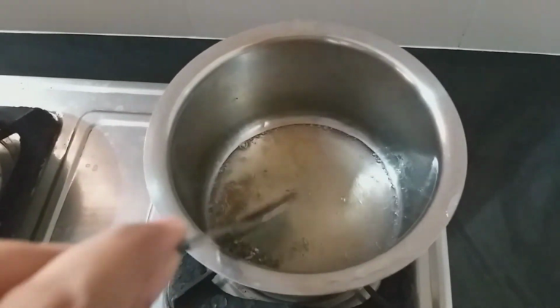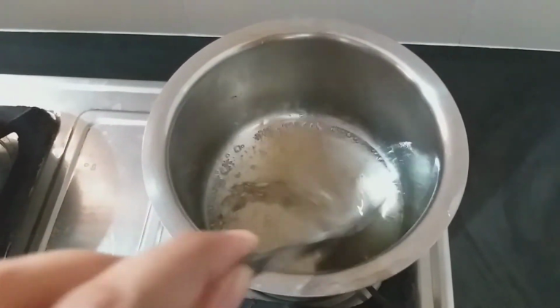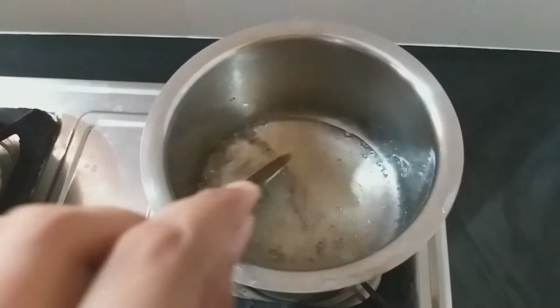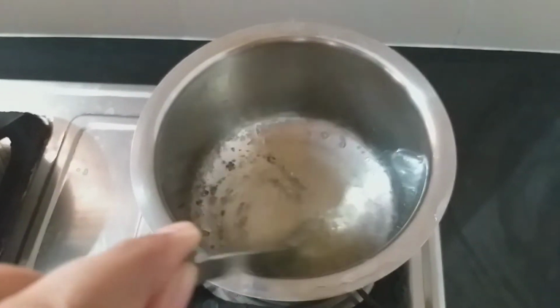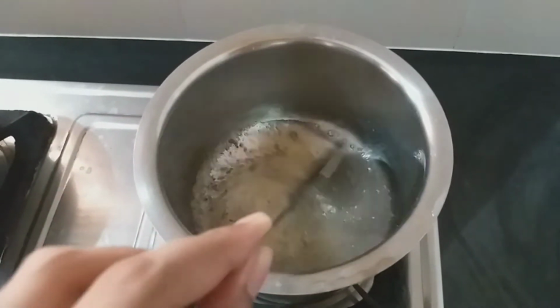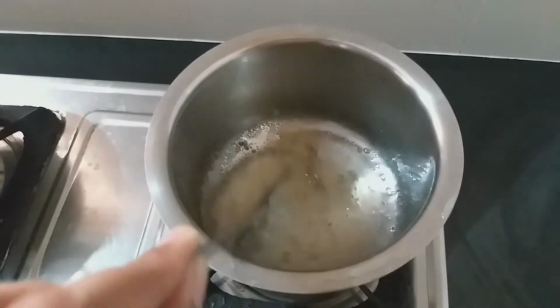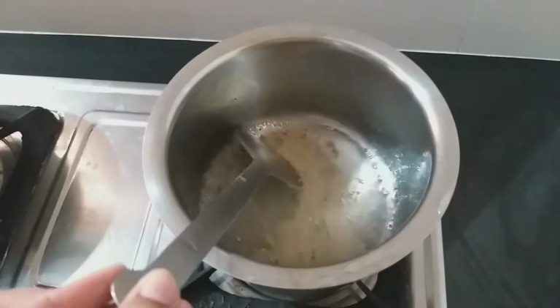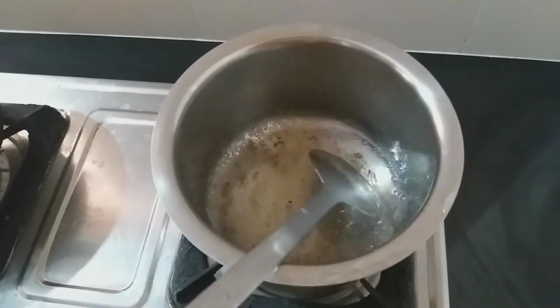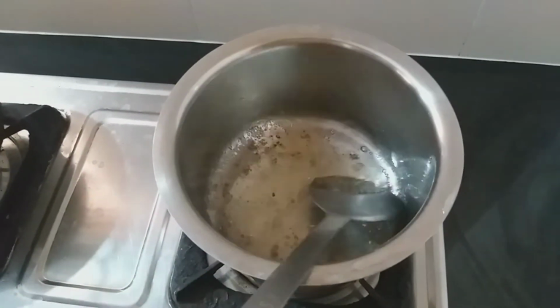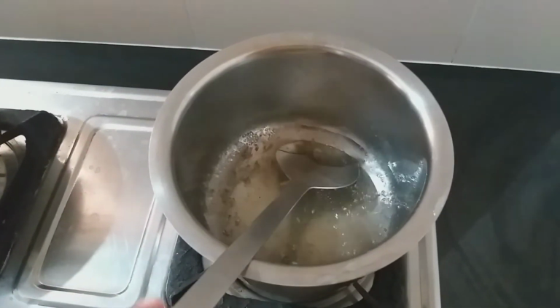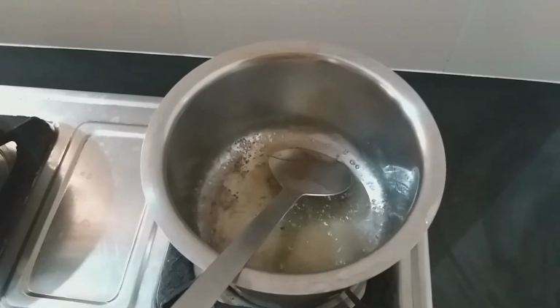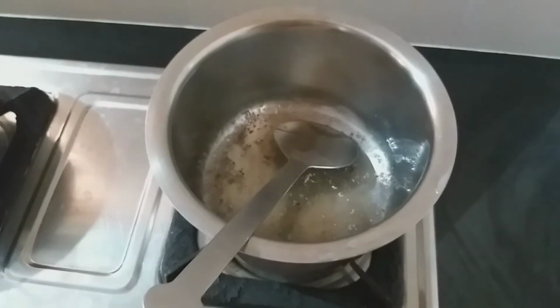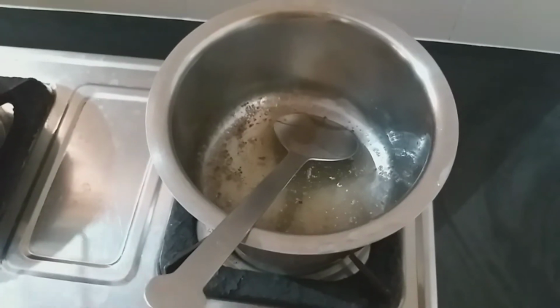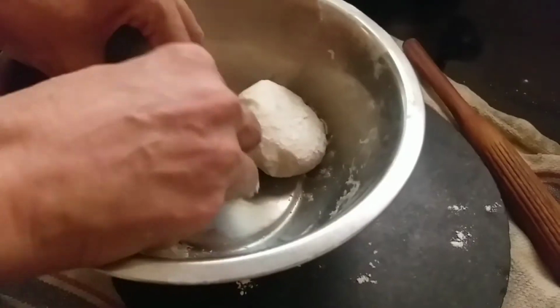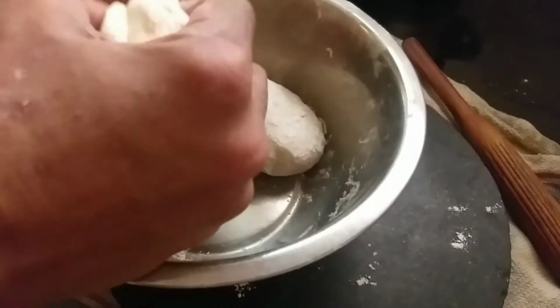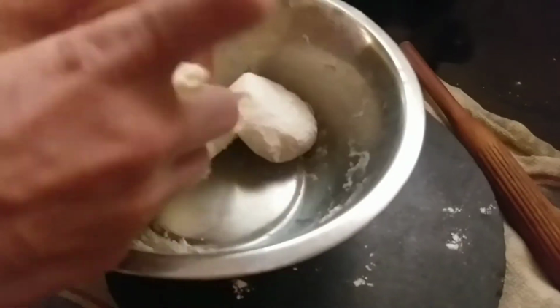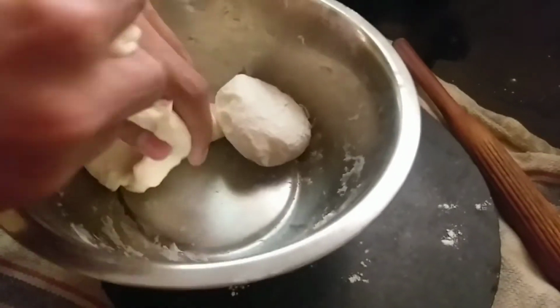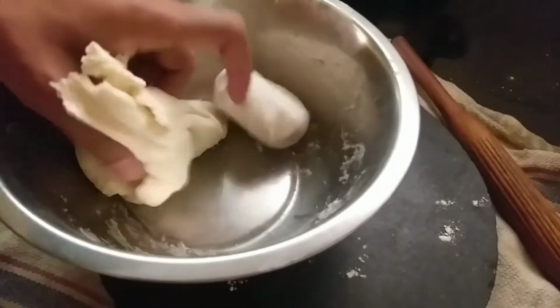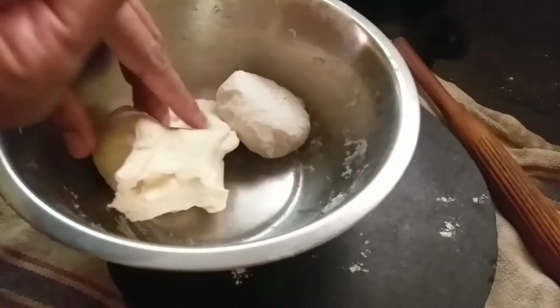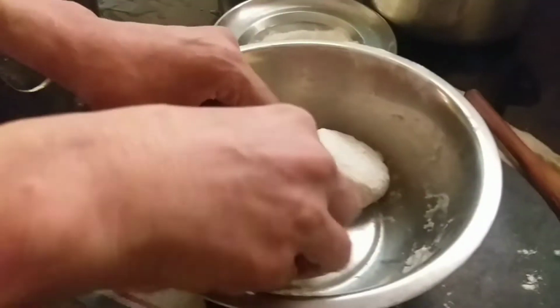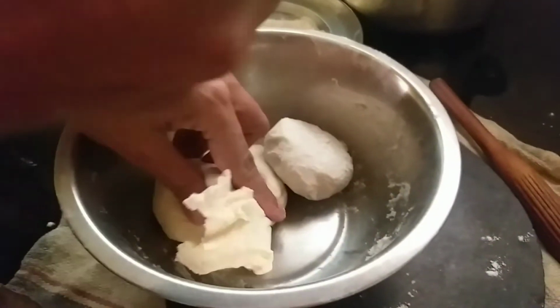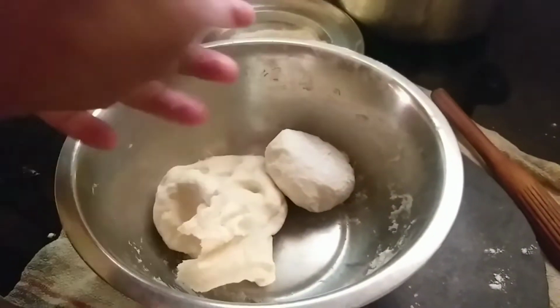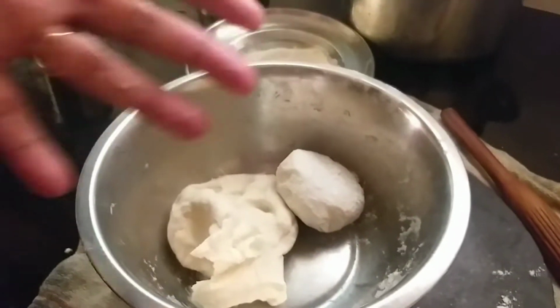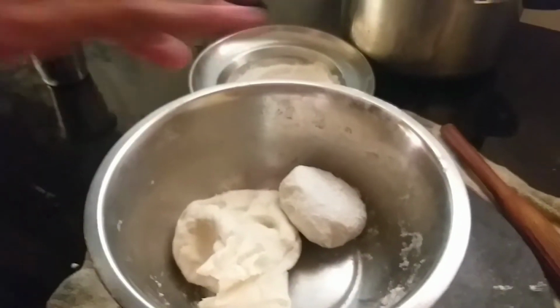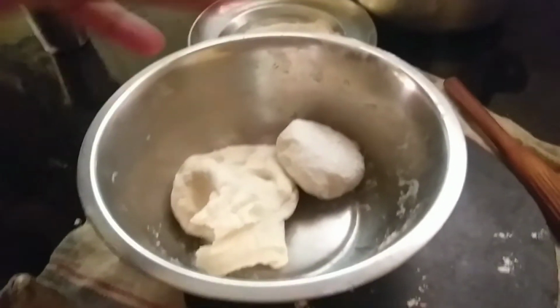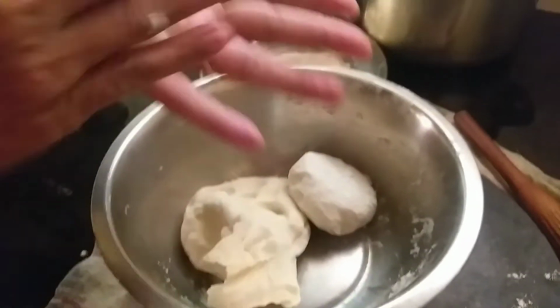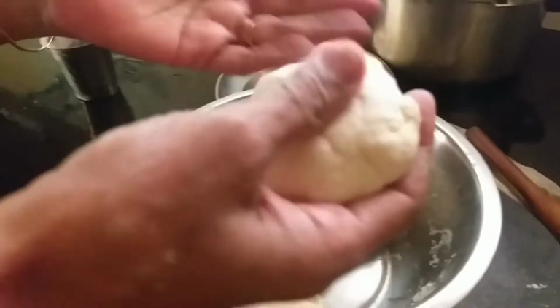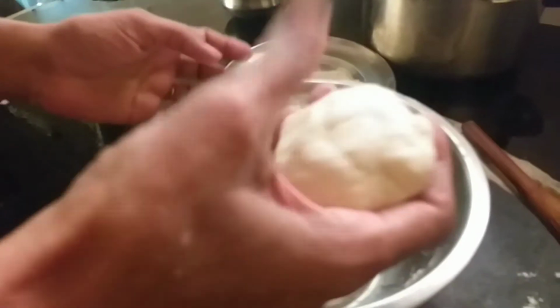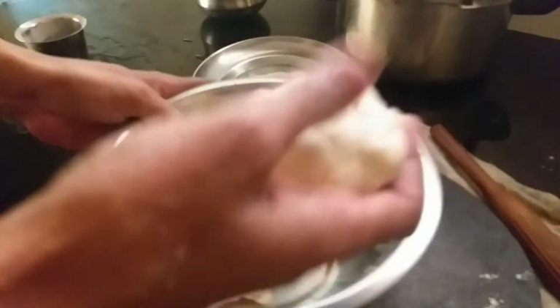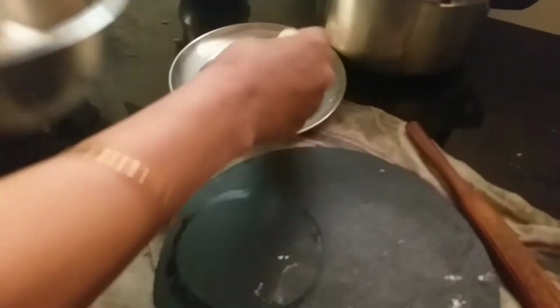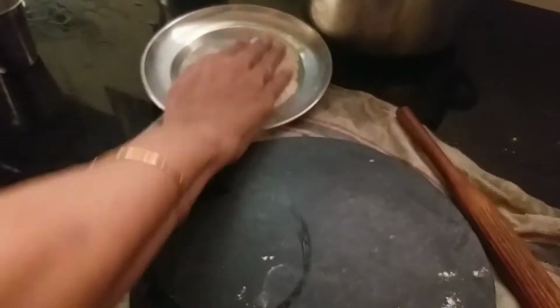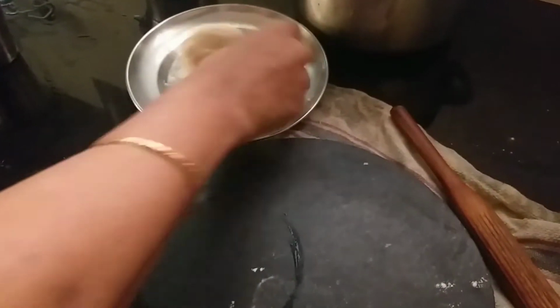Now, like this, we're going to take a pile of maida. Then add a small bowl of maida.